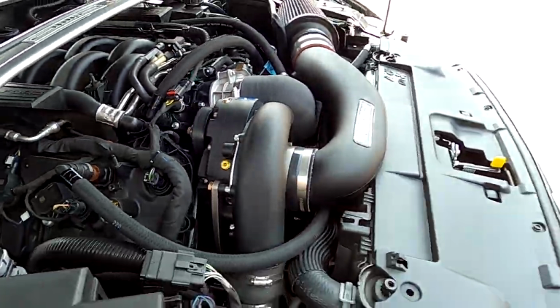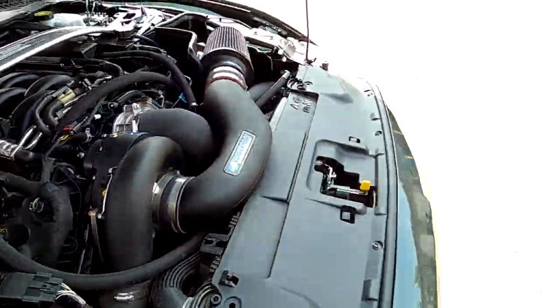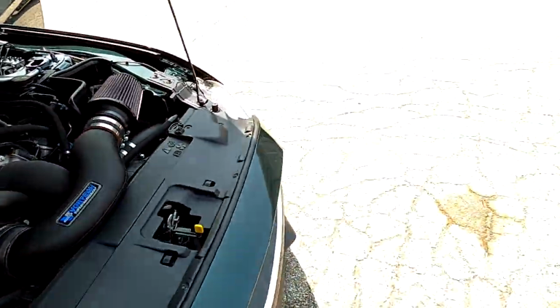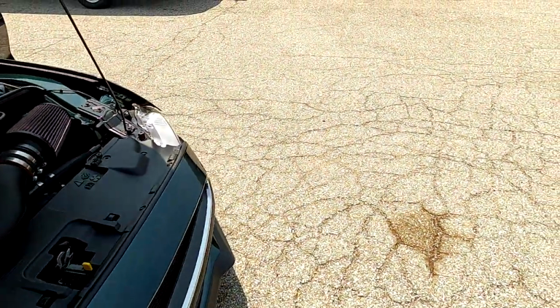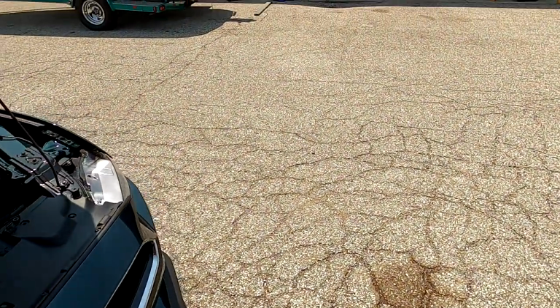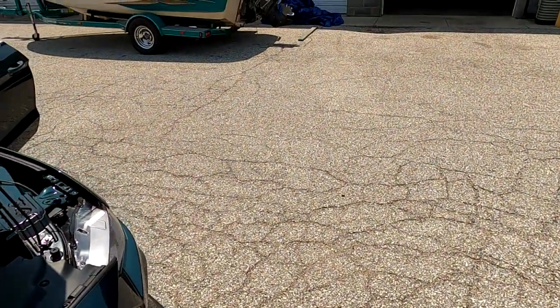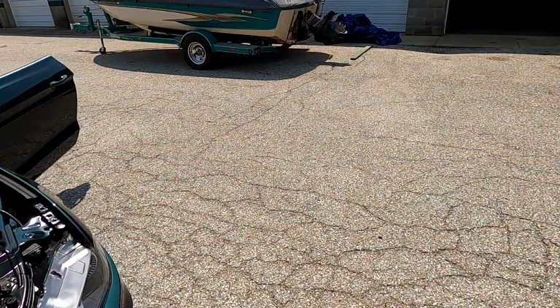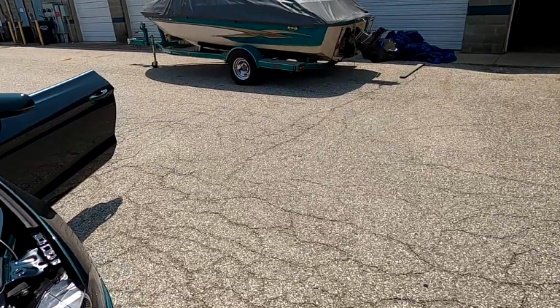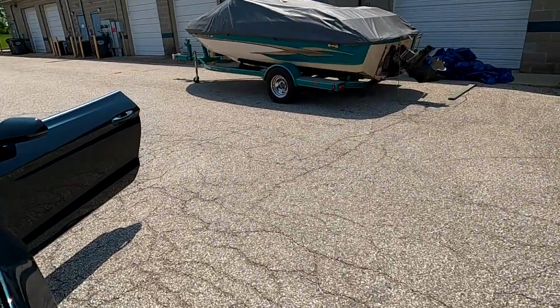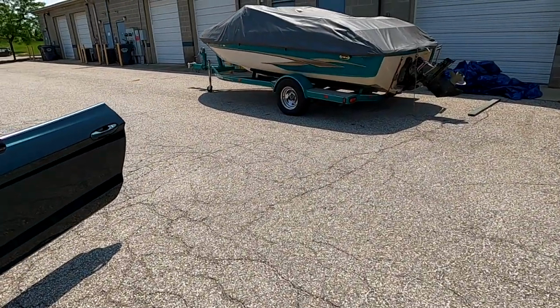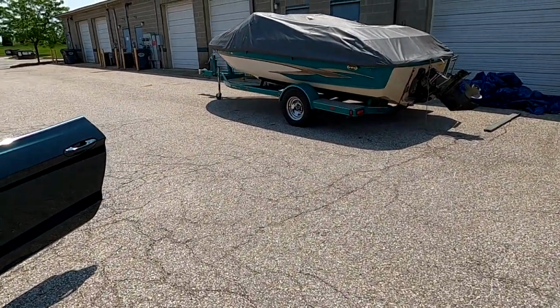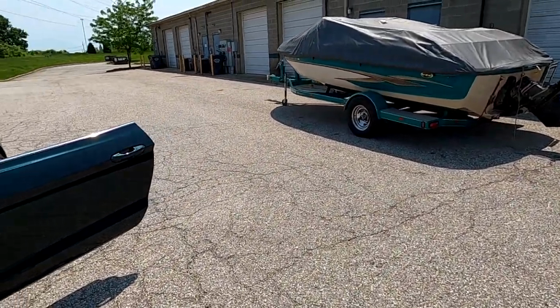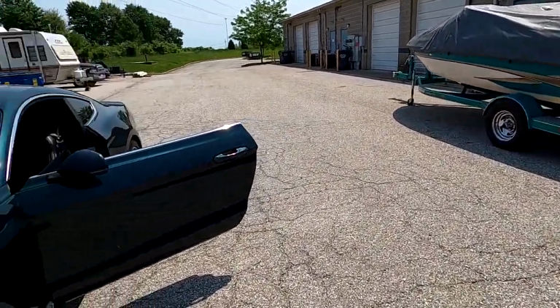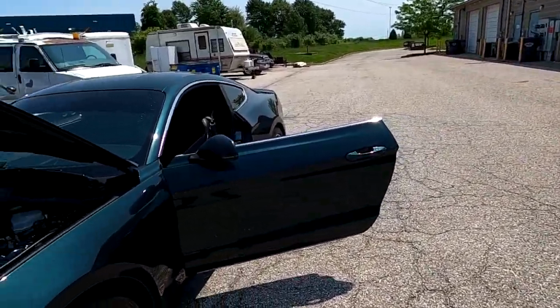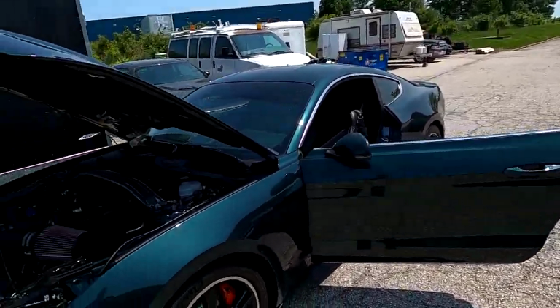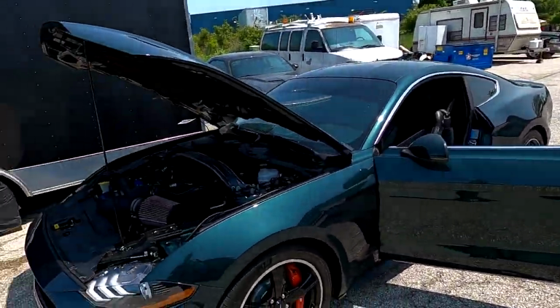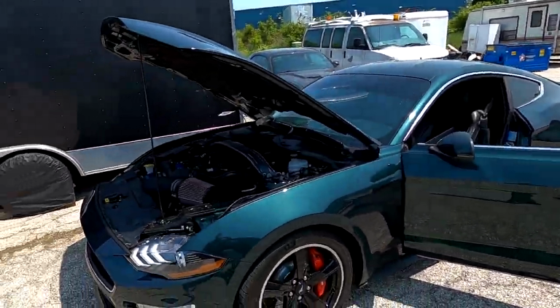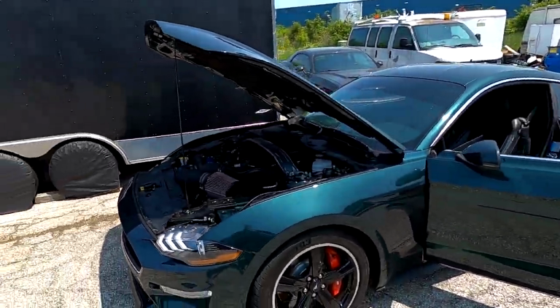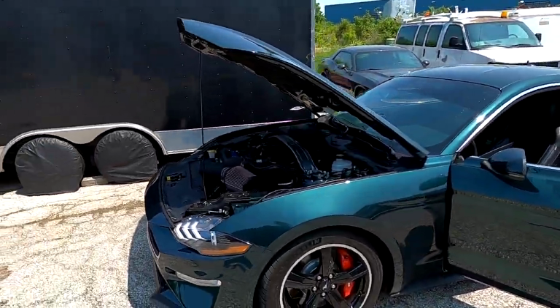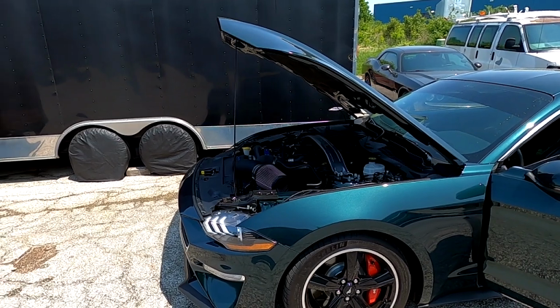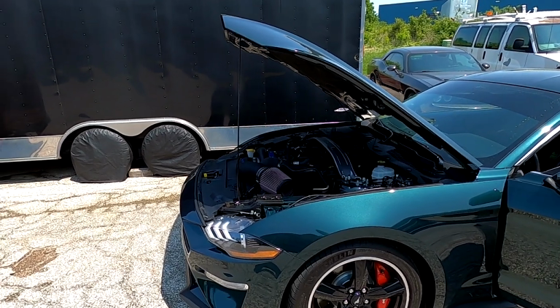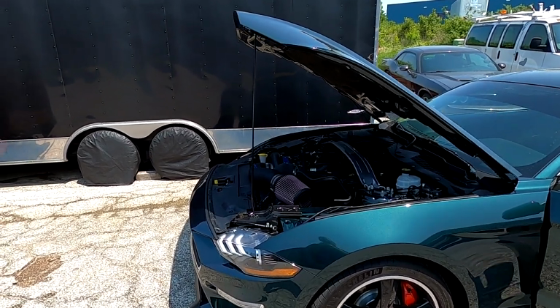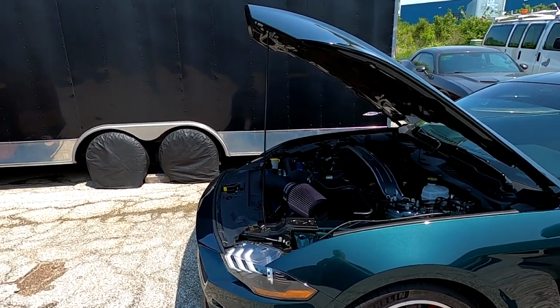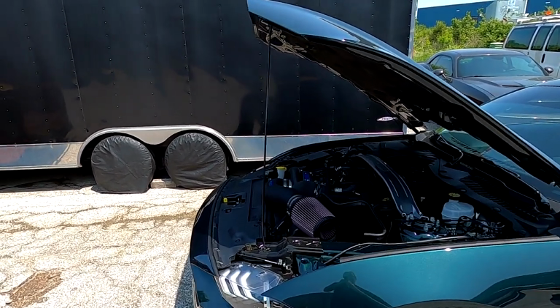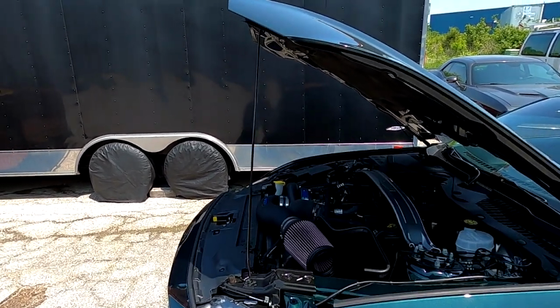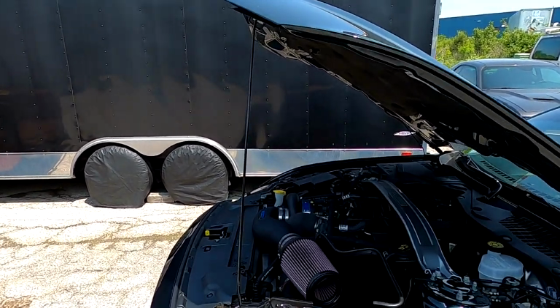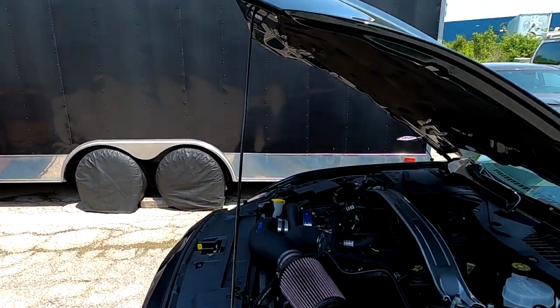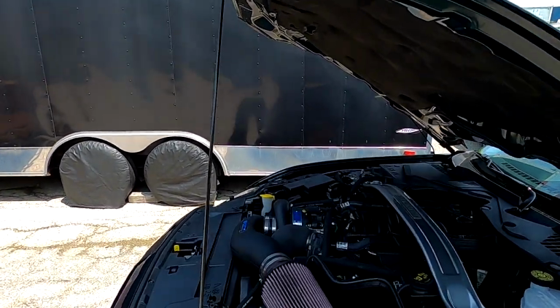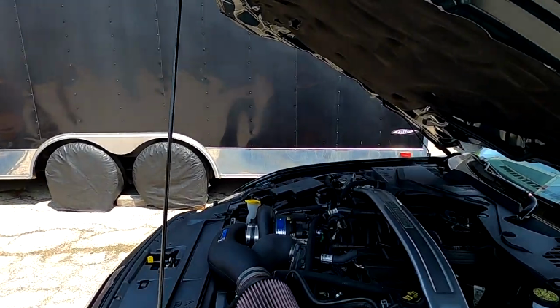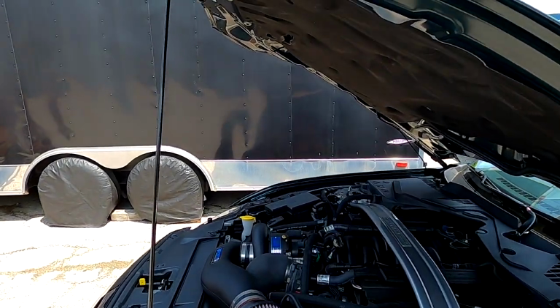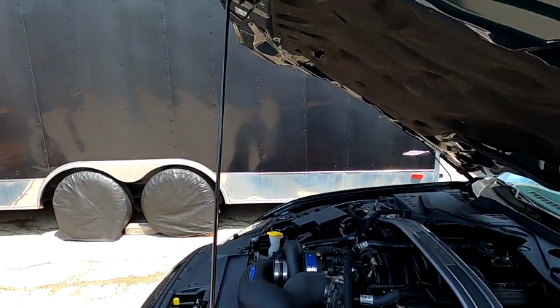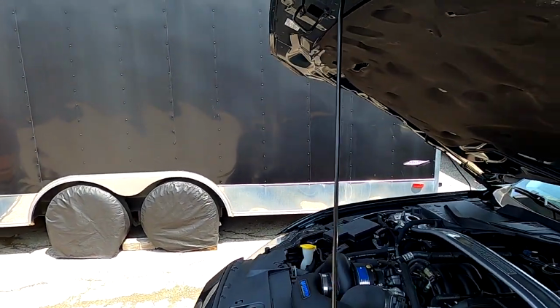I was looking to see if the belt had a wobble on it. Sometimes these belts can get a little wobble to them and that'll cause this issue. But we'll see — I'll take it for a ride in a minute.